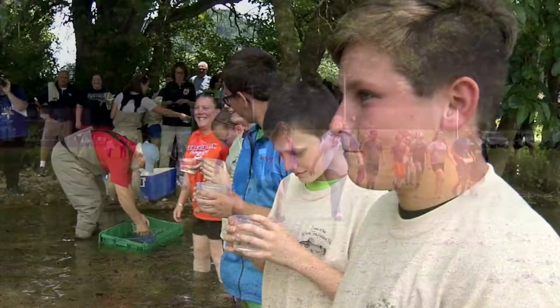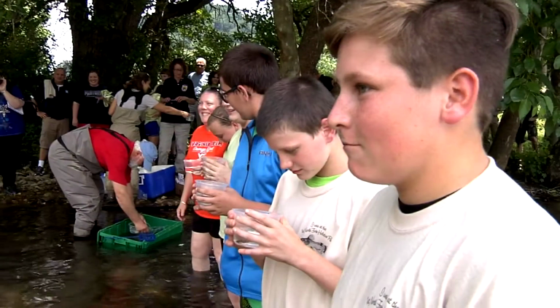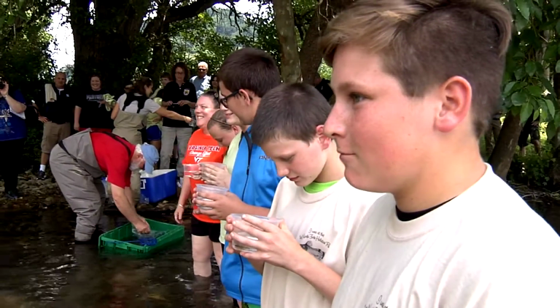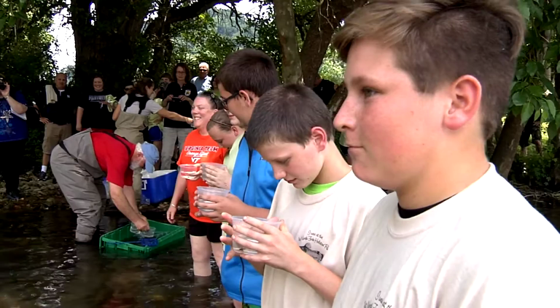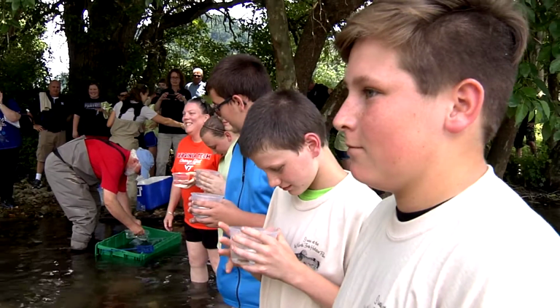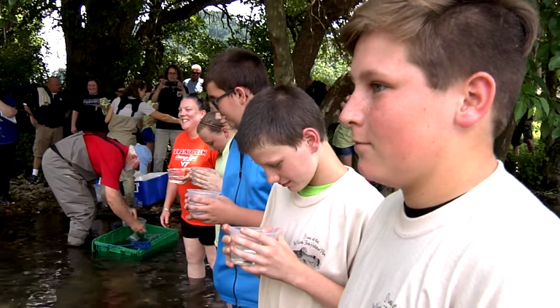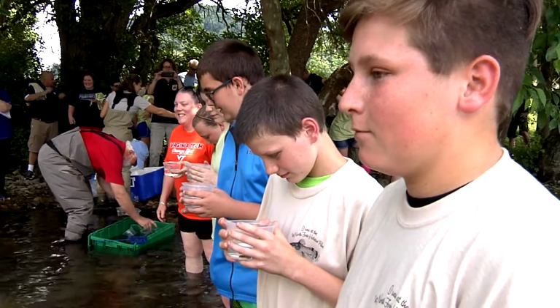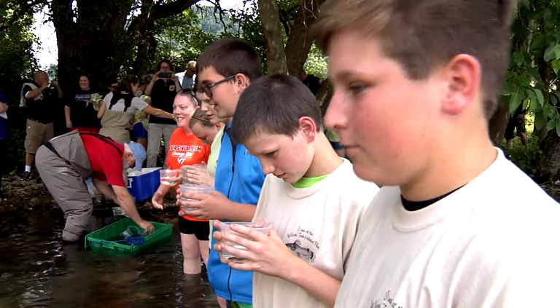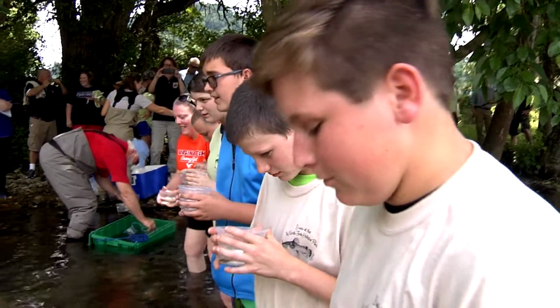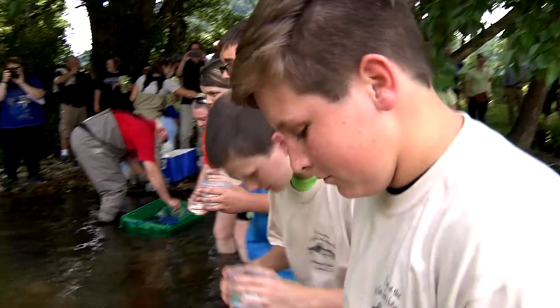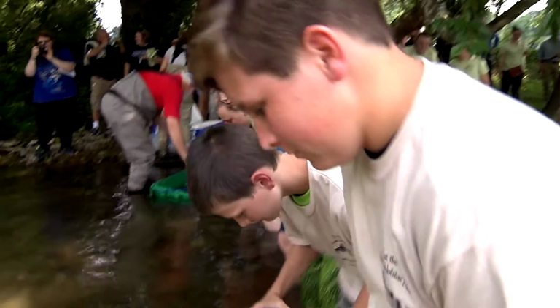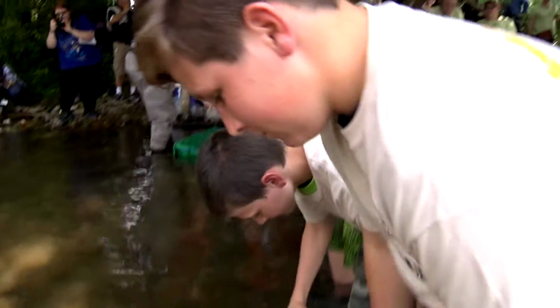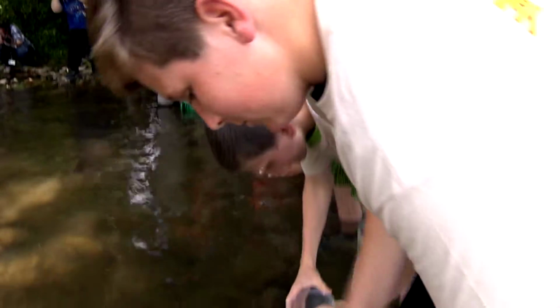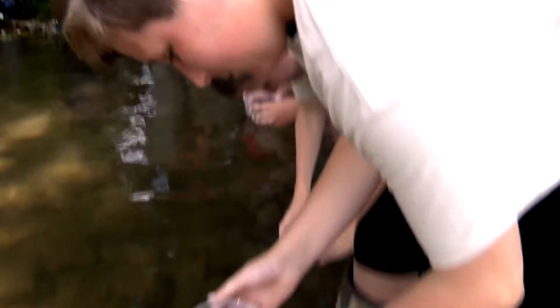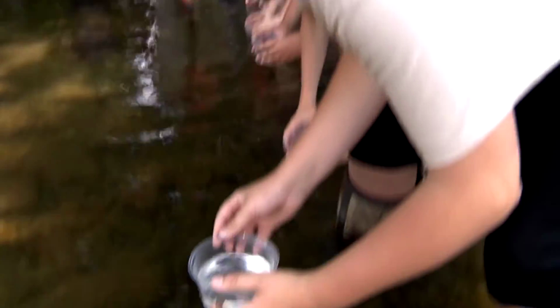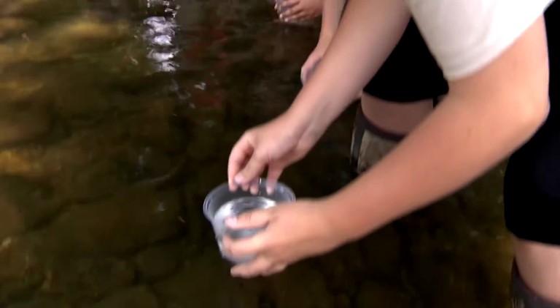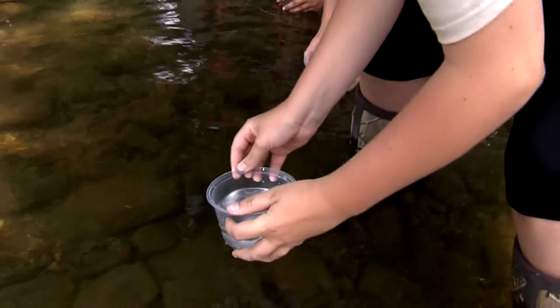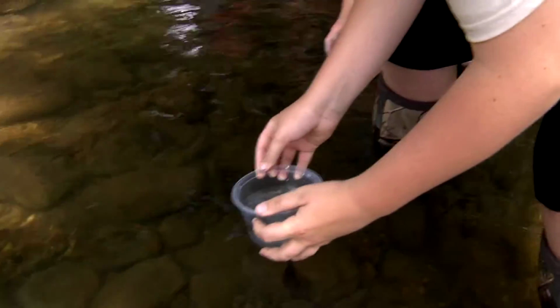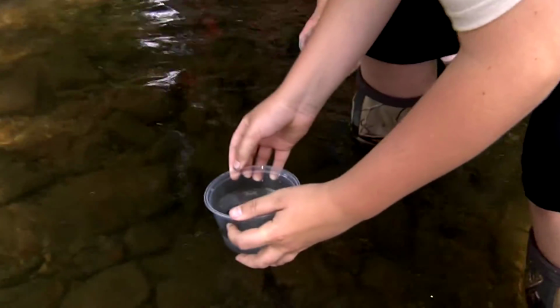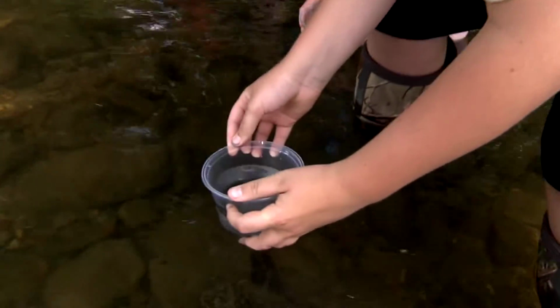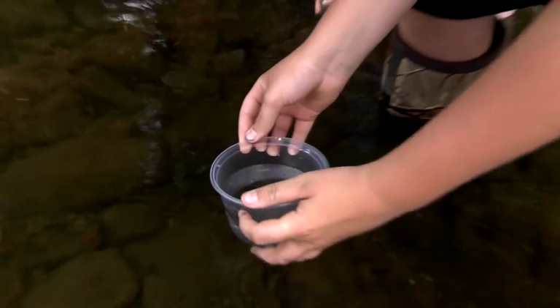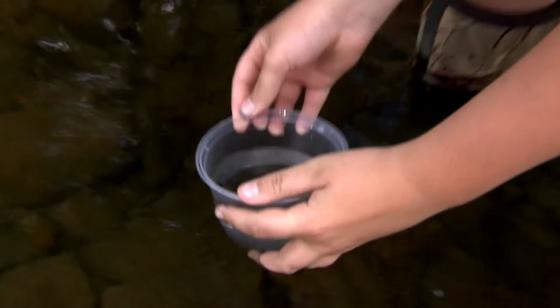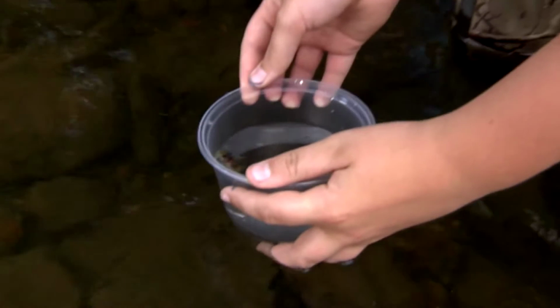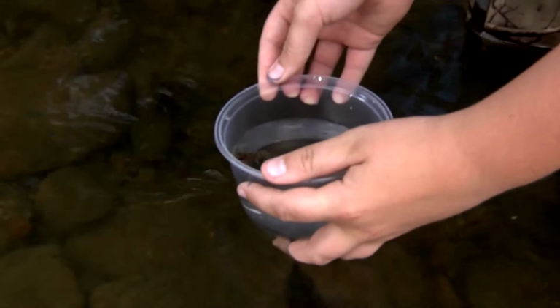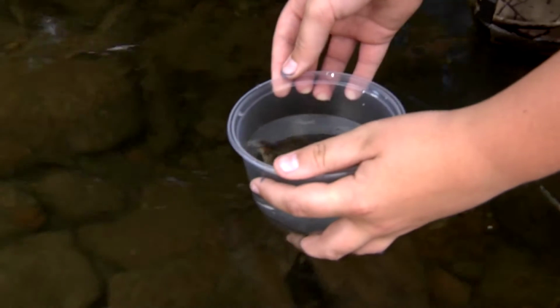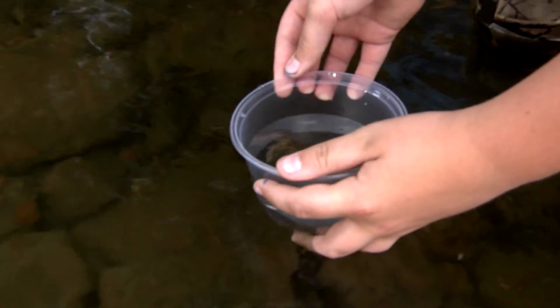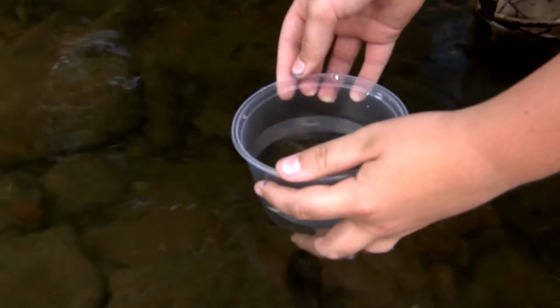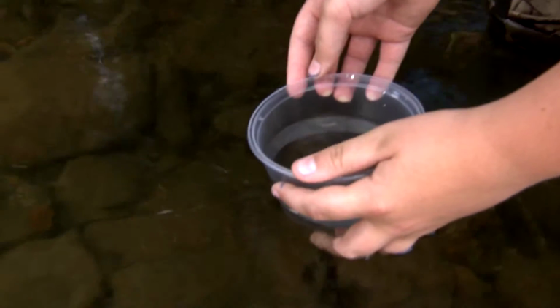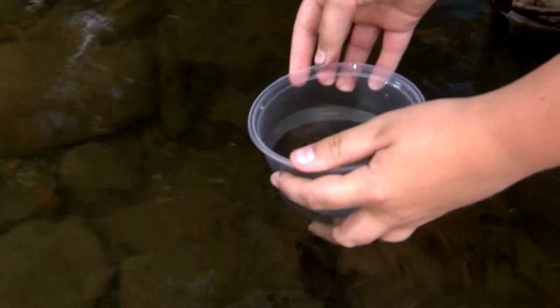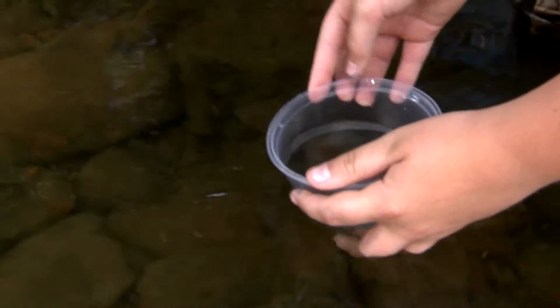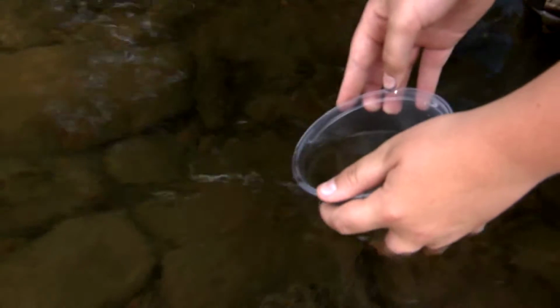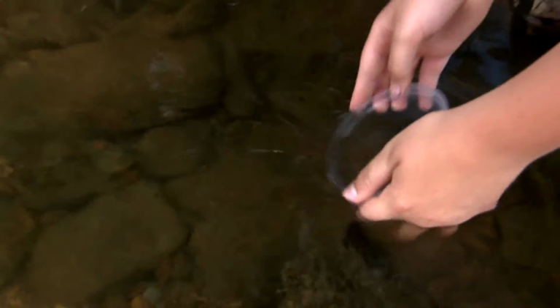I want you to bend down, put the cup right on top of the water, and when I count to three, you go ahead and tip it over. One, two, three, go!